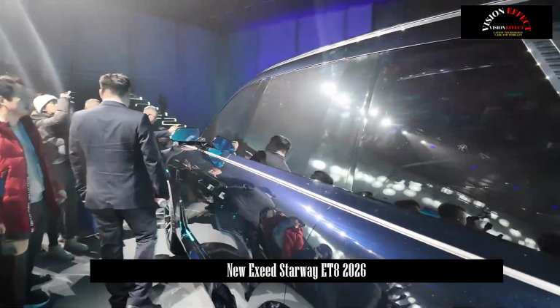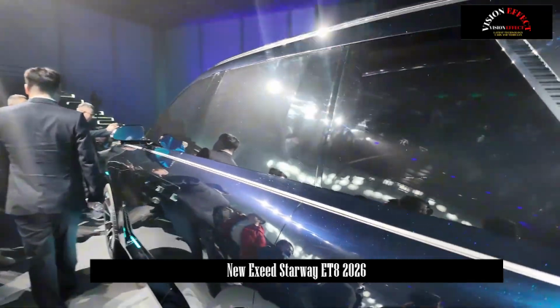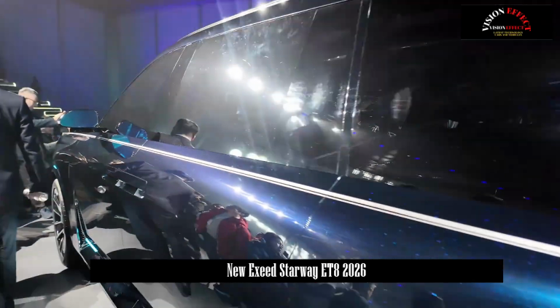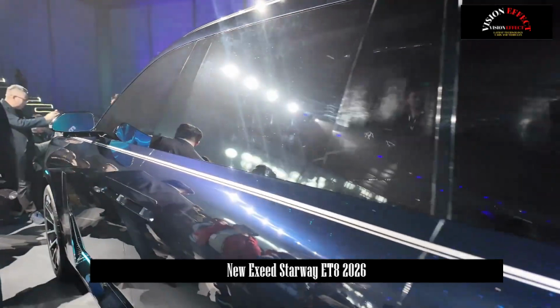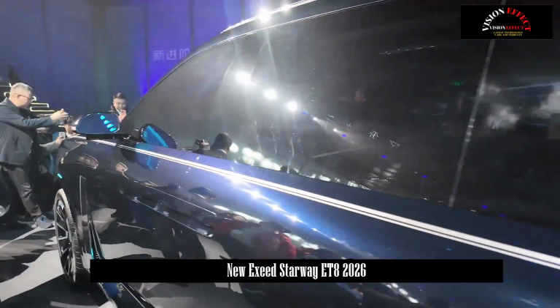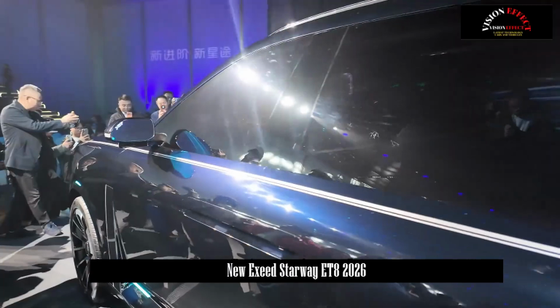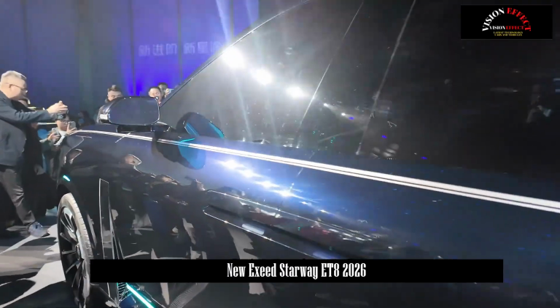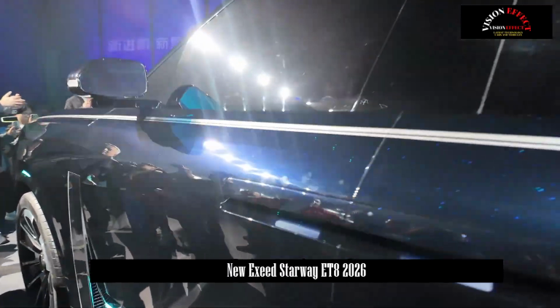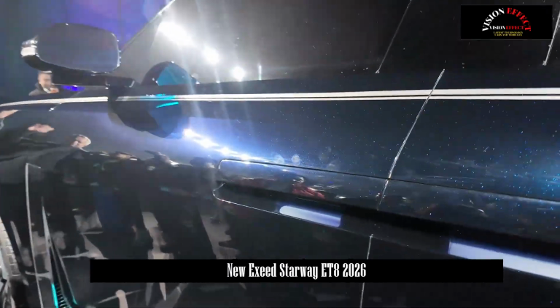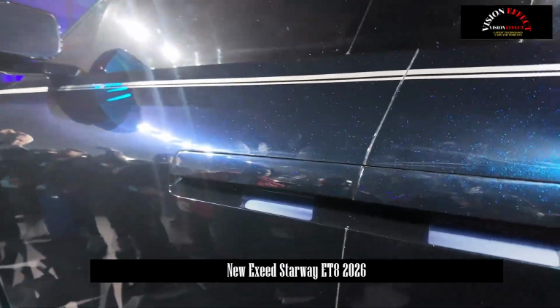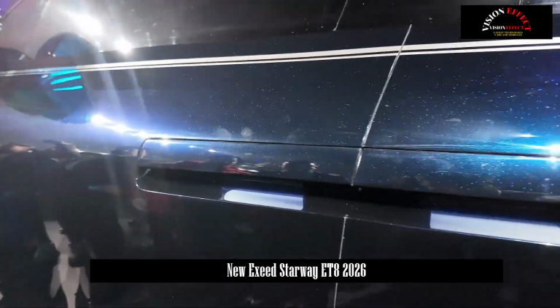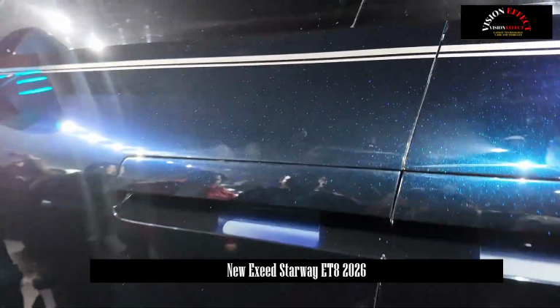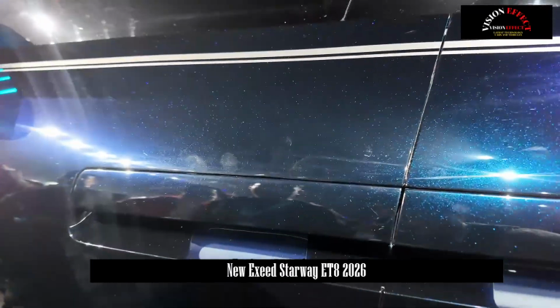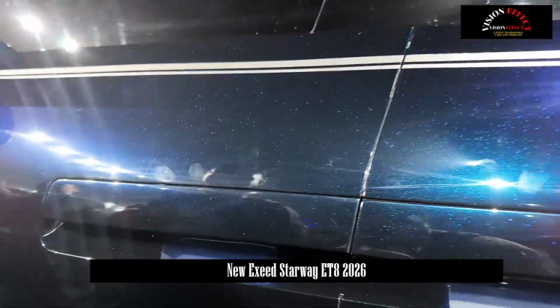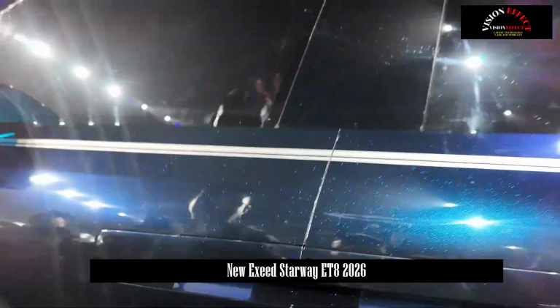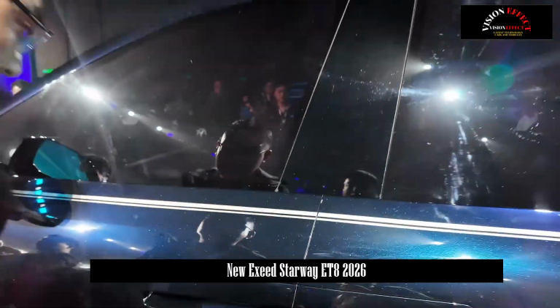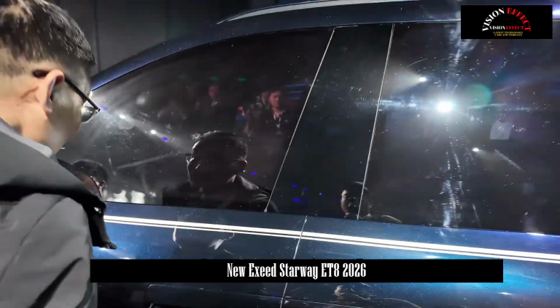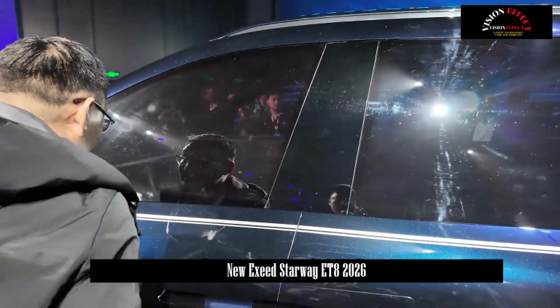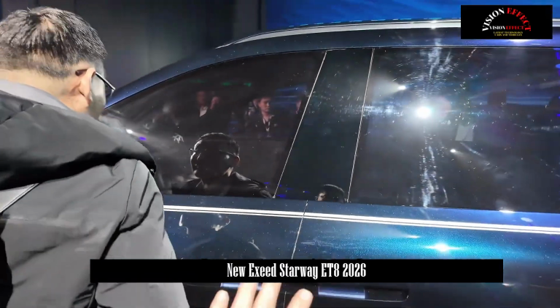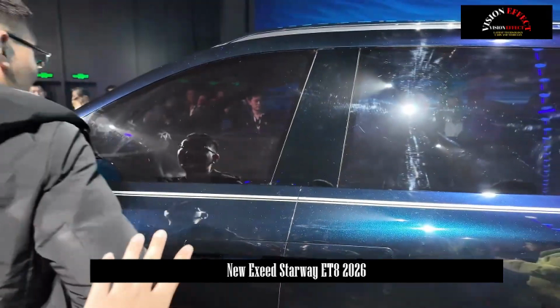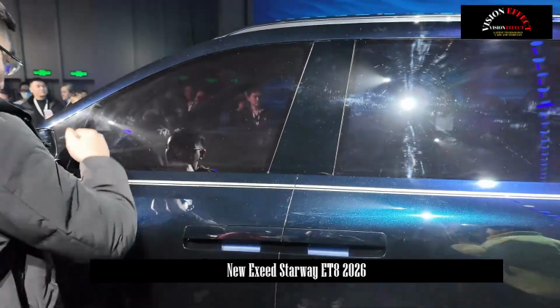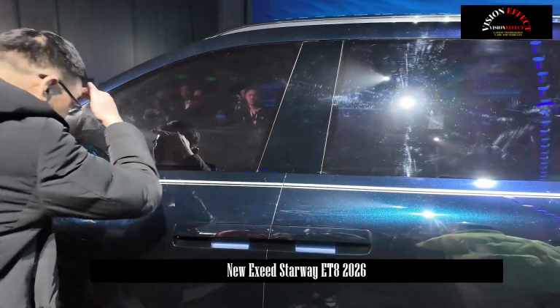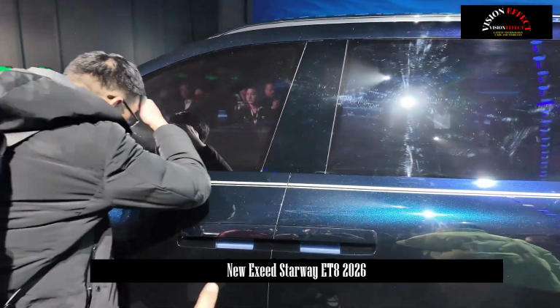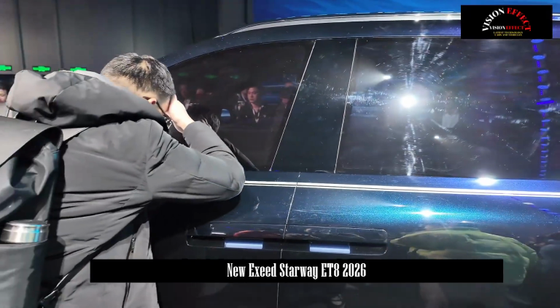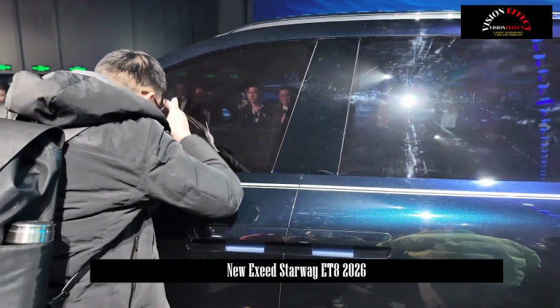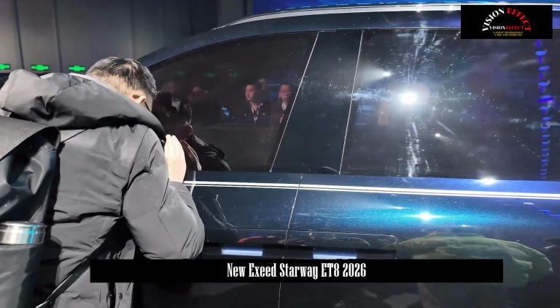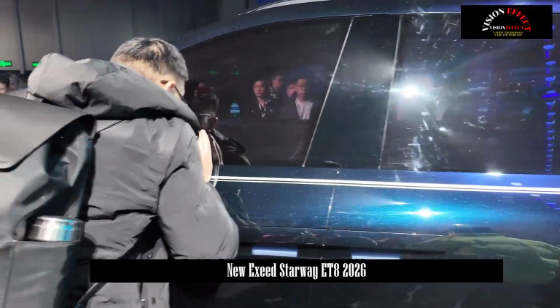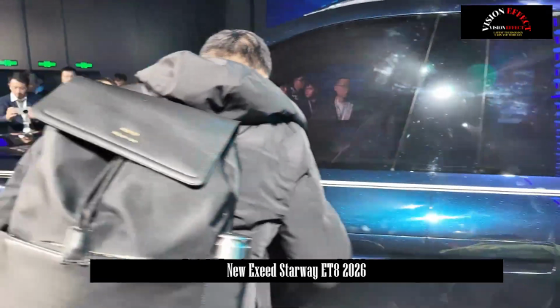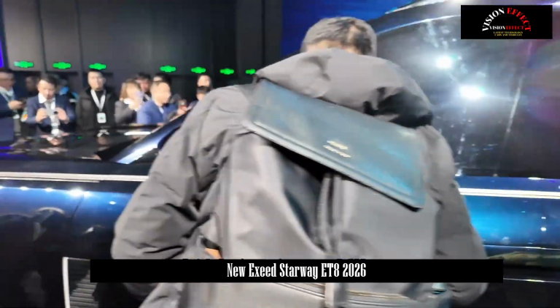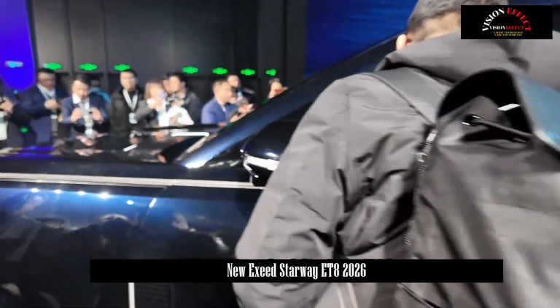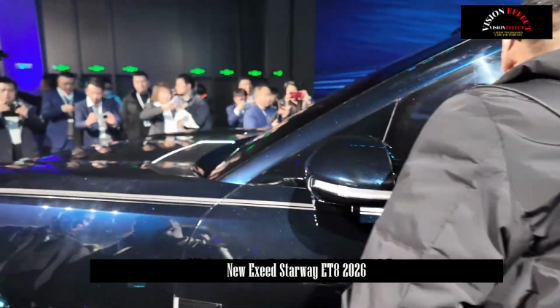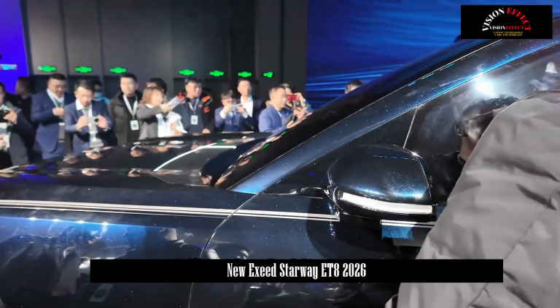For handling, Exede will use the Mars architecture, the Snow Leopard all-wheel drive system, the Feiyu chassis, the Feiyu E4-wheel EMB, and the Feiyu I4-in-one intelligent drivetrain.